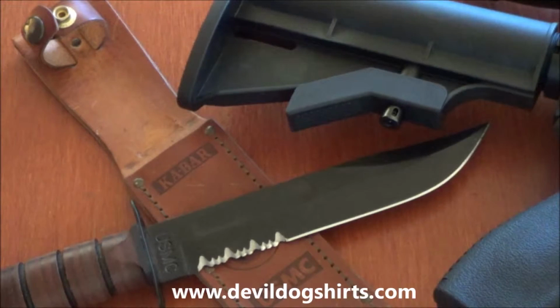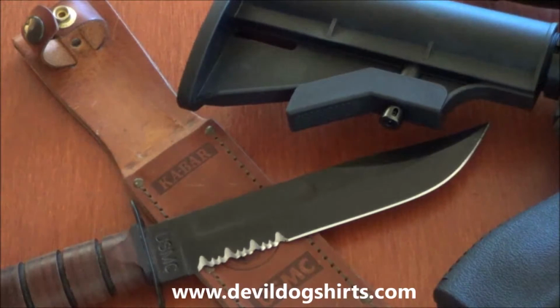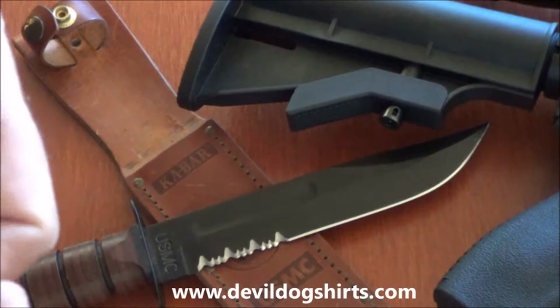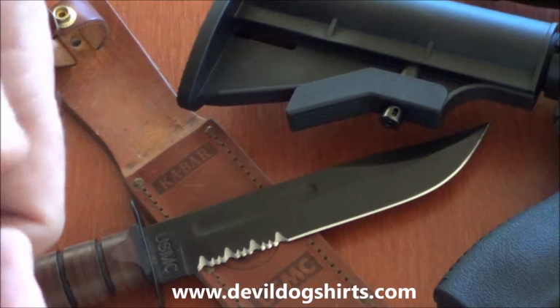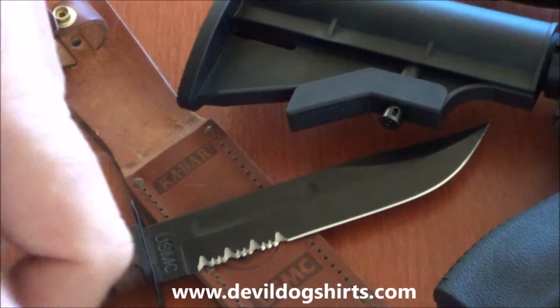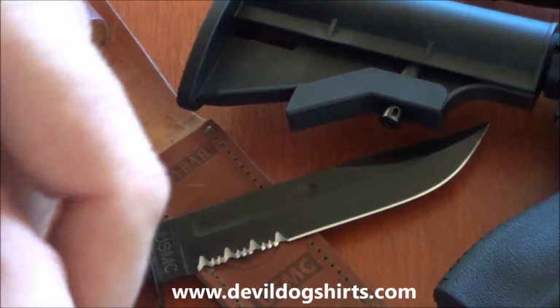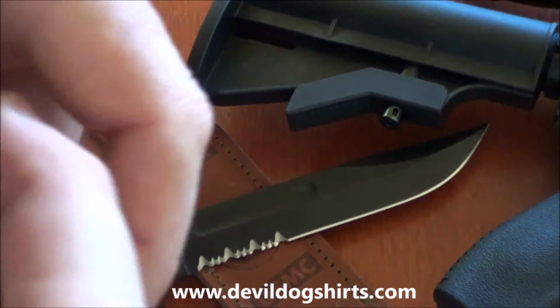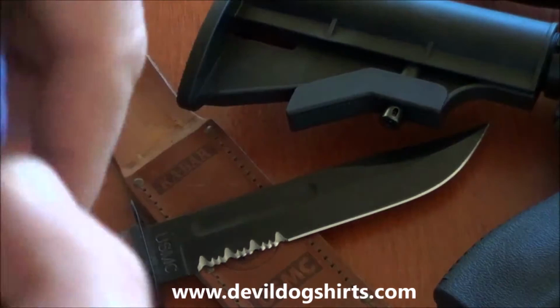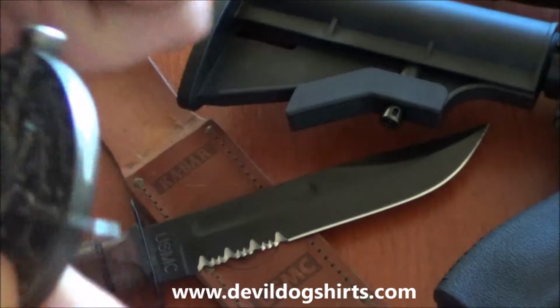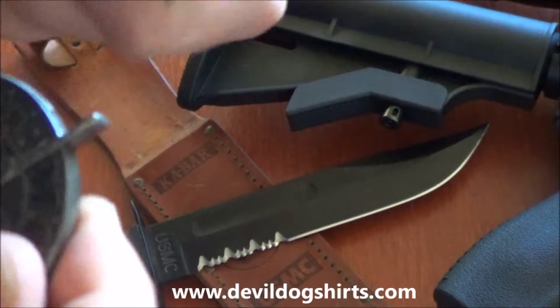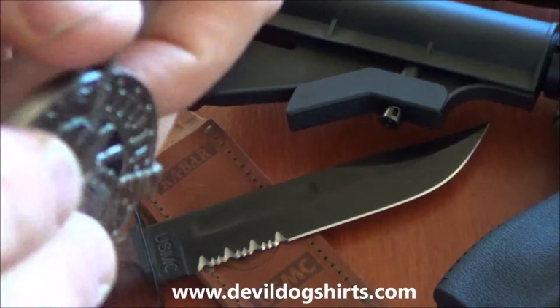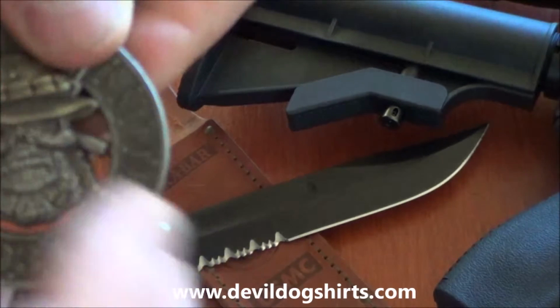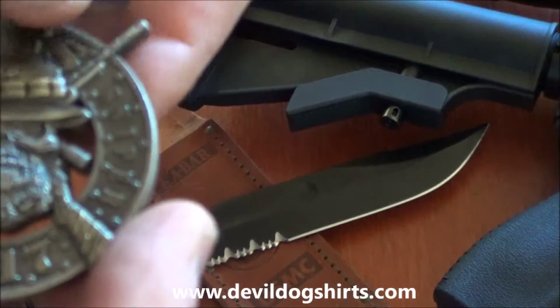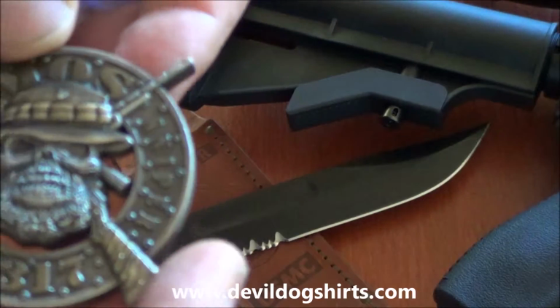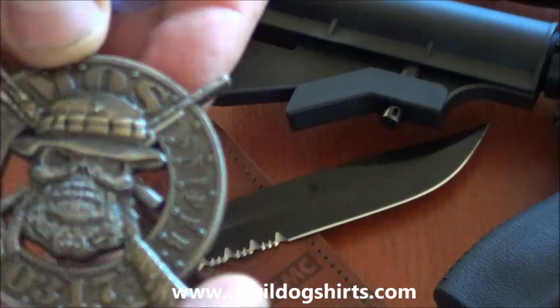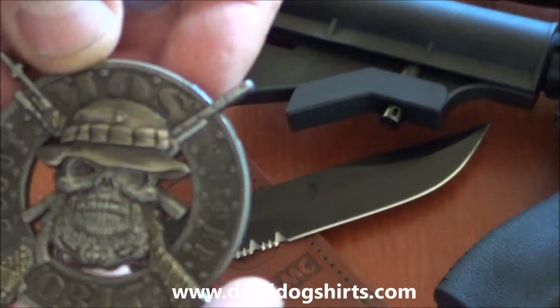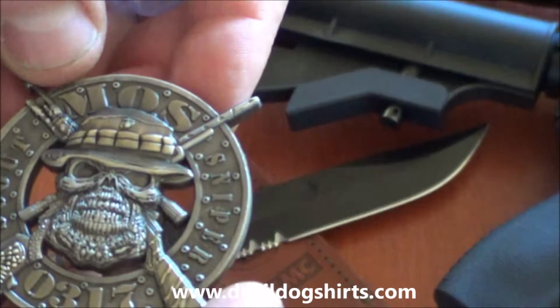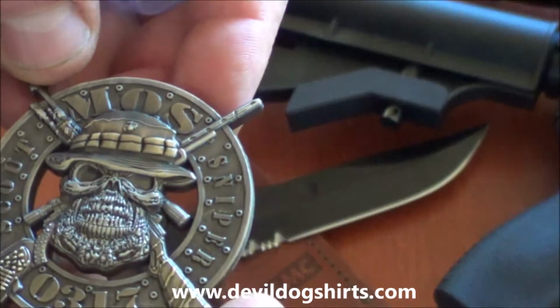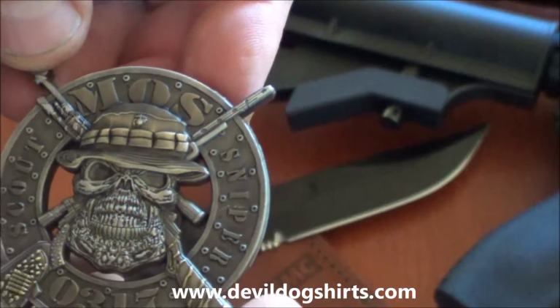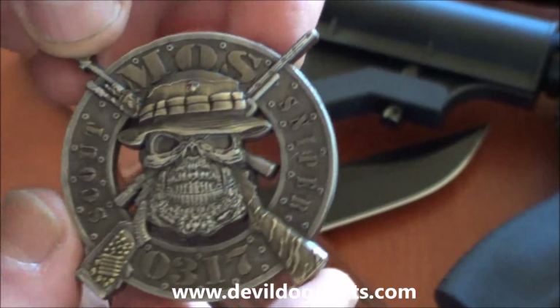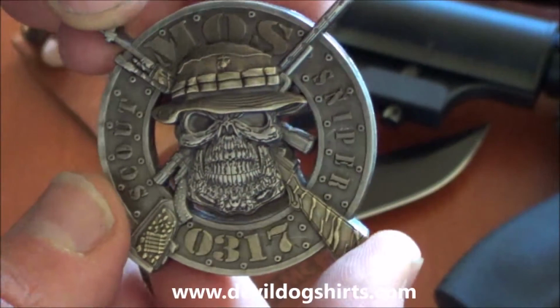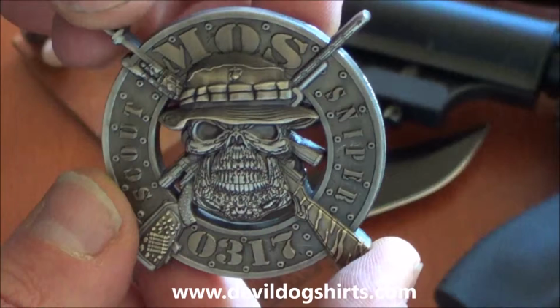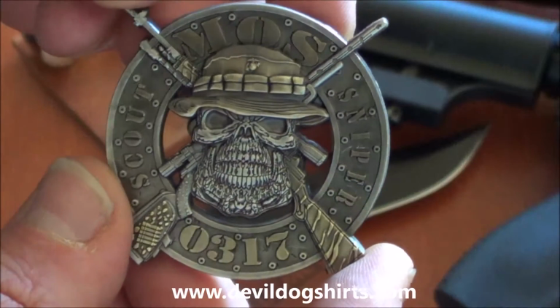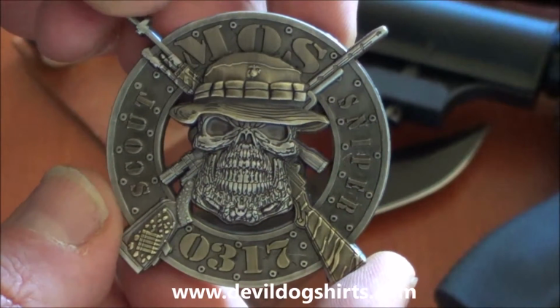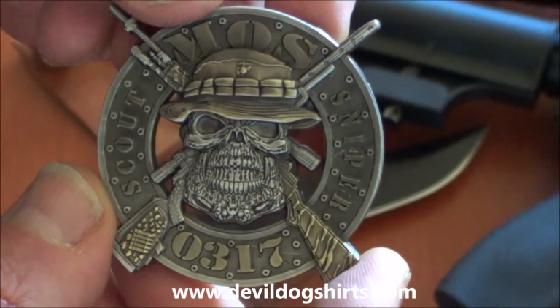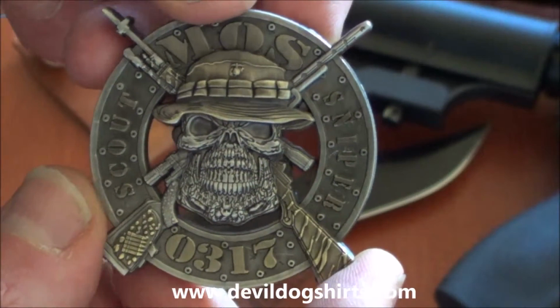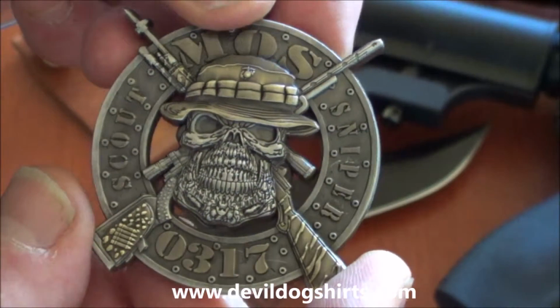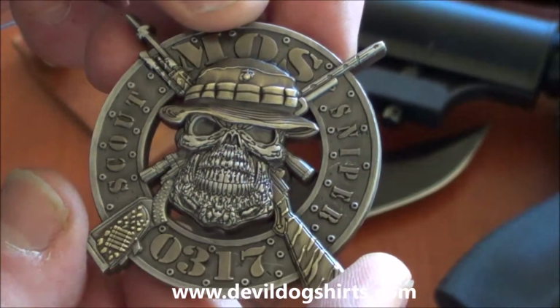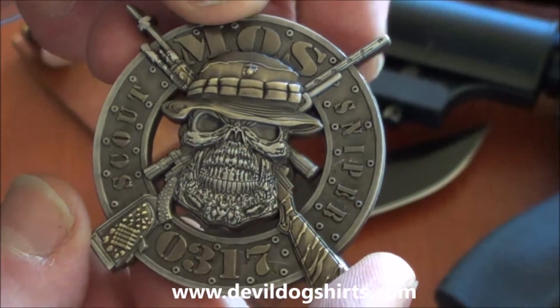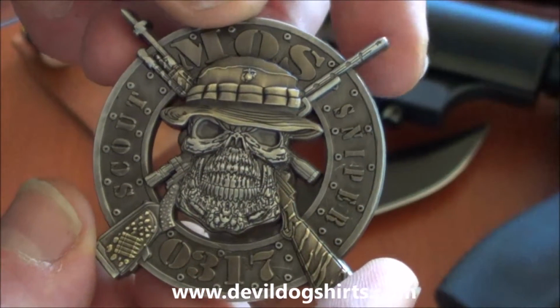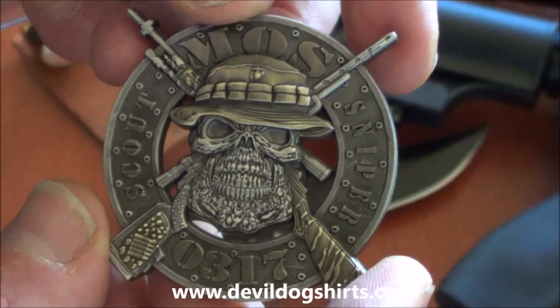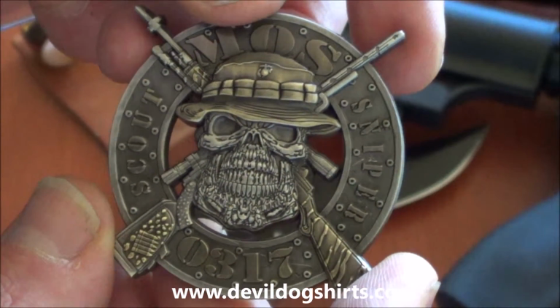What's up Marines? Another one of our MOS coins for all the Scout Snipers out there. 0317 Scout Sniper MOS with the cross sniper rifles.